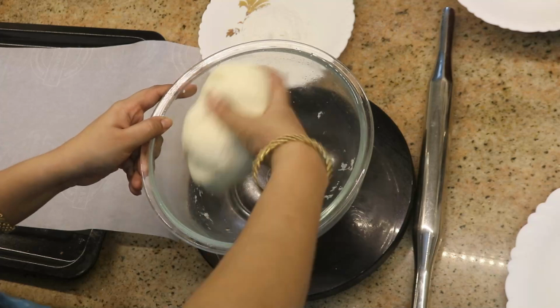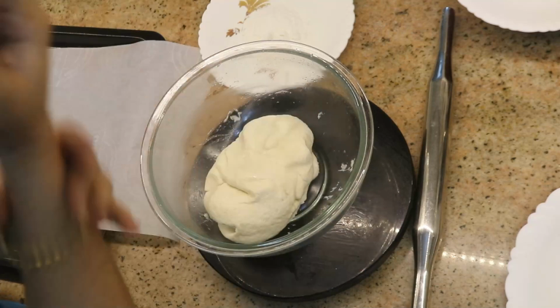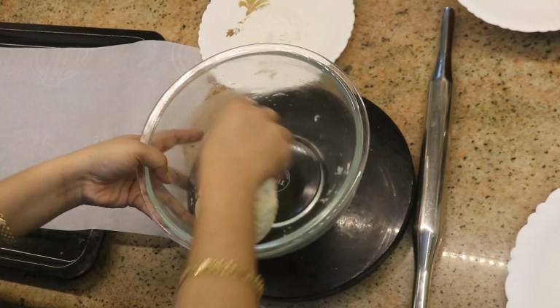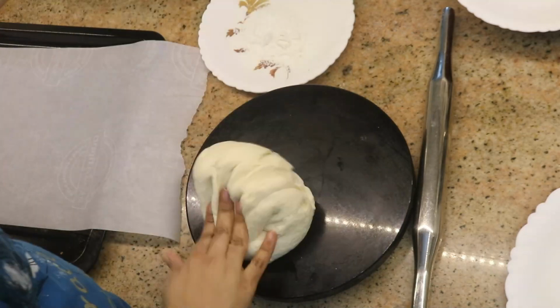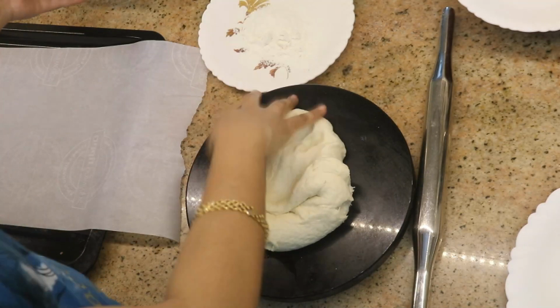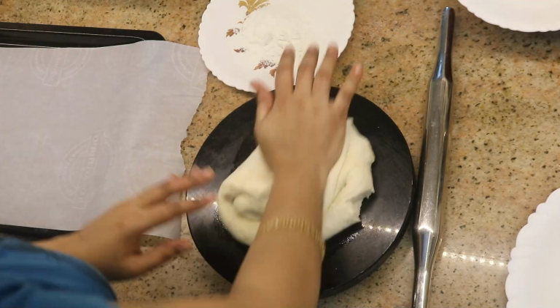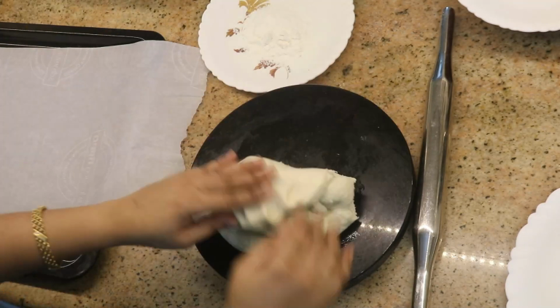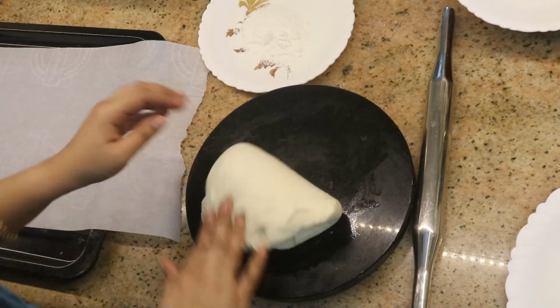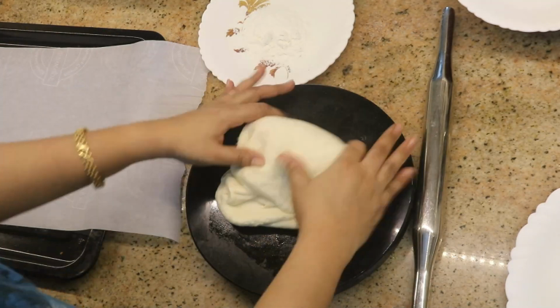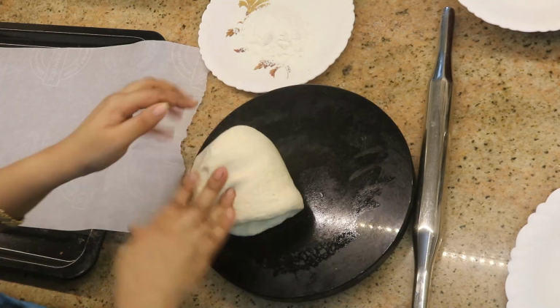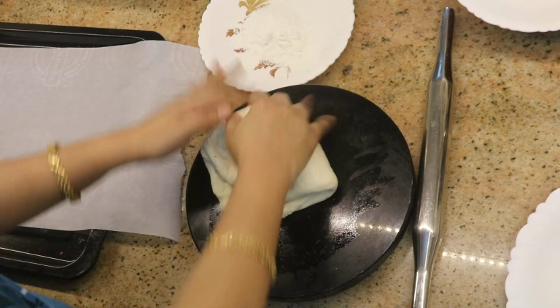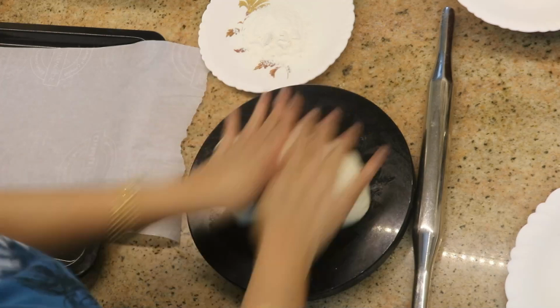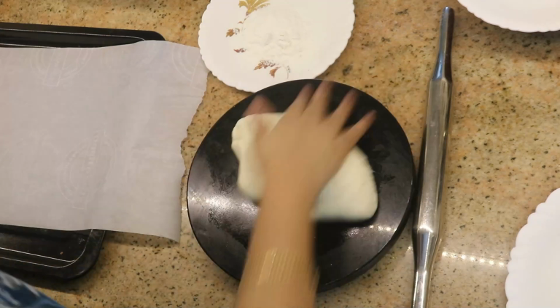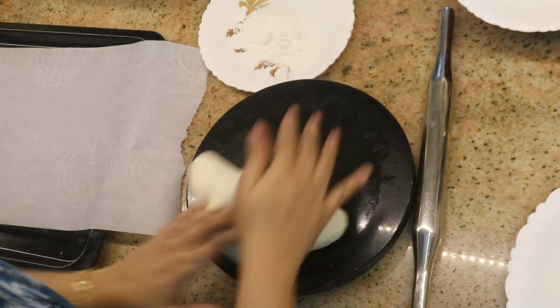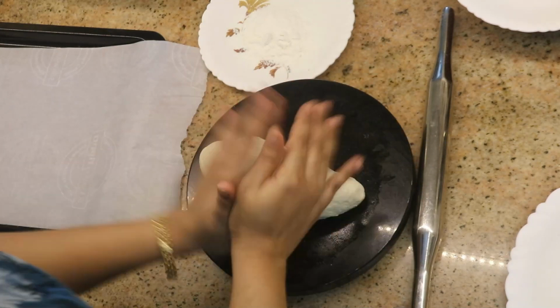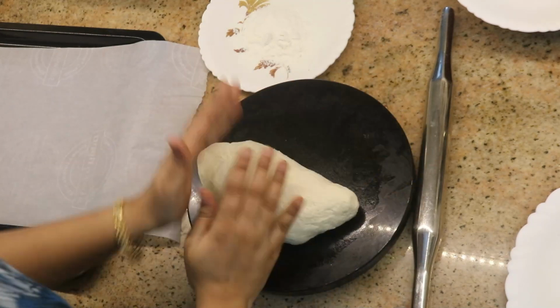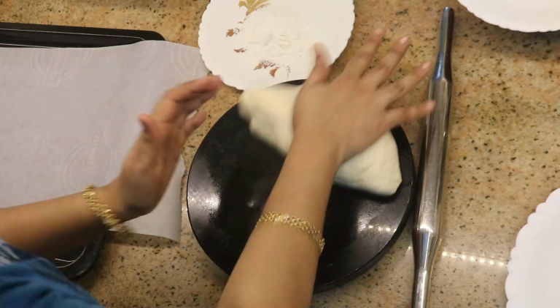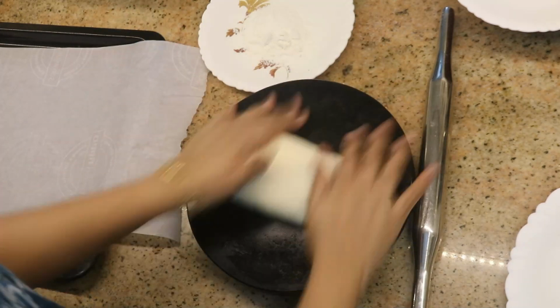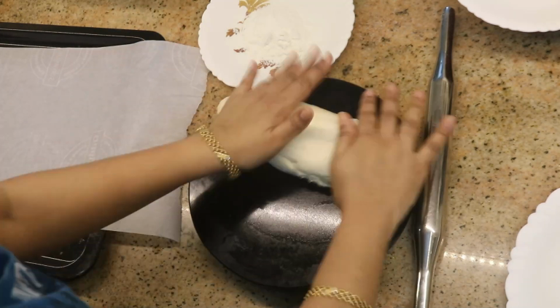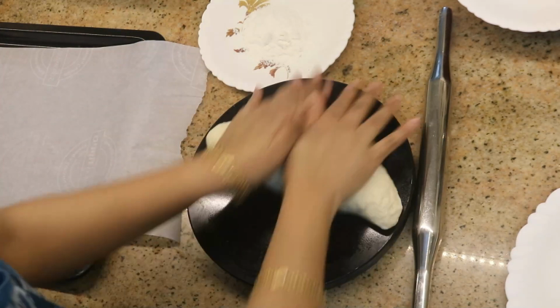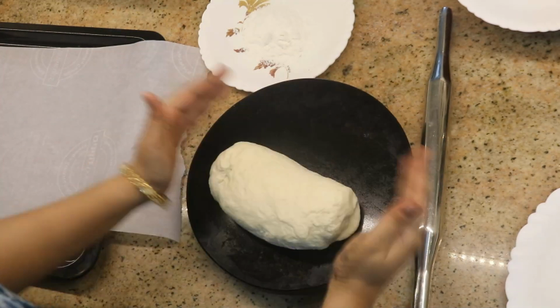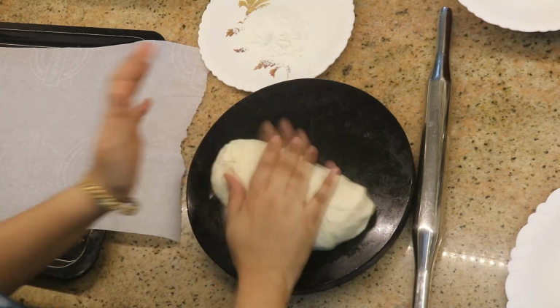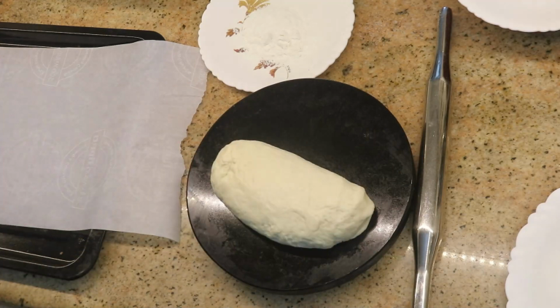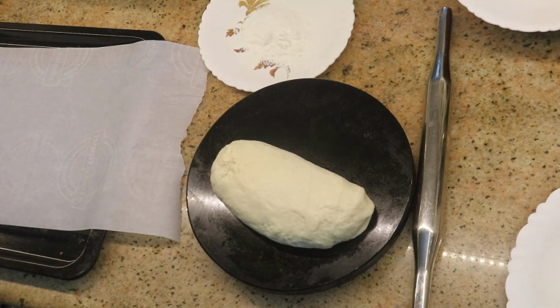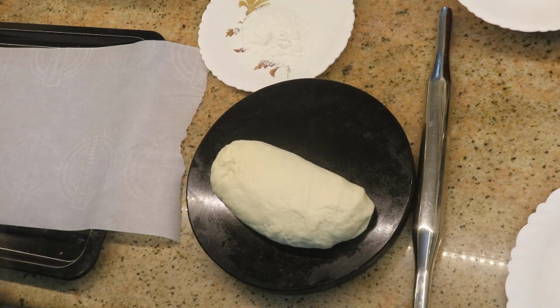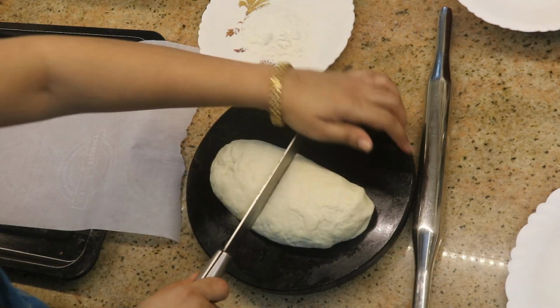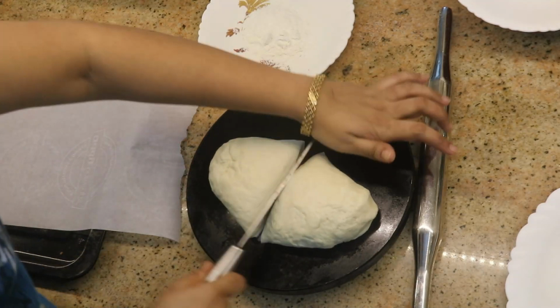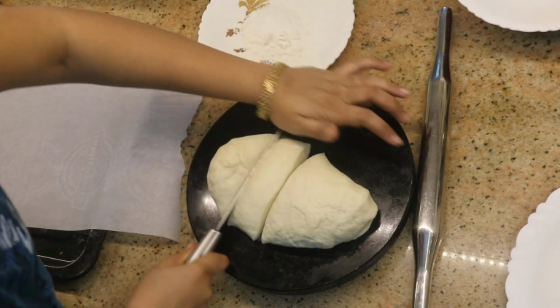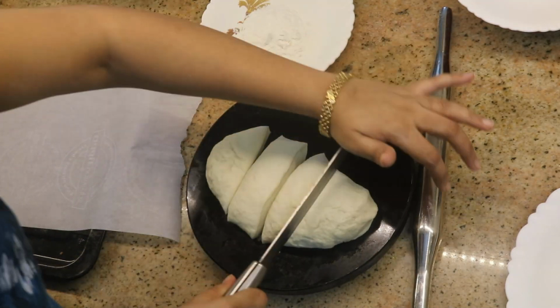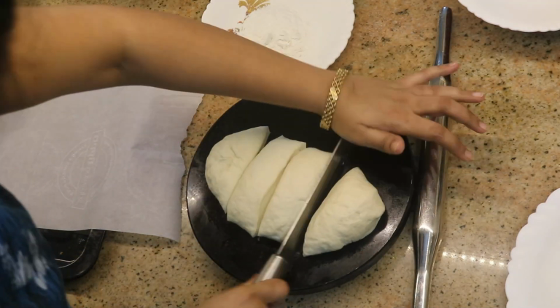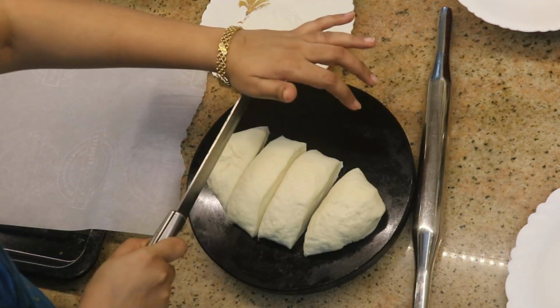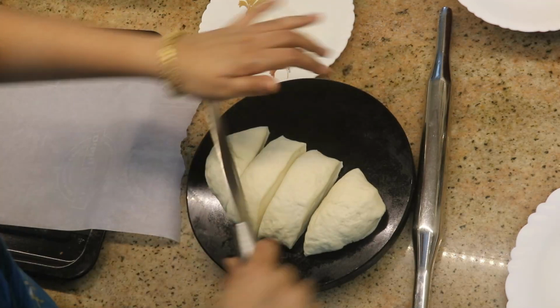After 45 to 50 minutes, the dough will have risen and doubled in amount. Knead it again, then divide the dough into equal portions. Cut the dough into 8 pieces and take each portion to shape into buns.